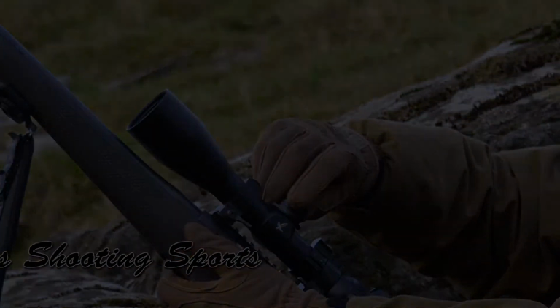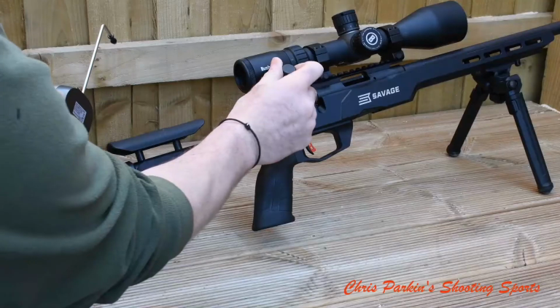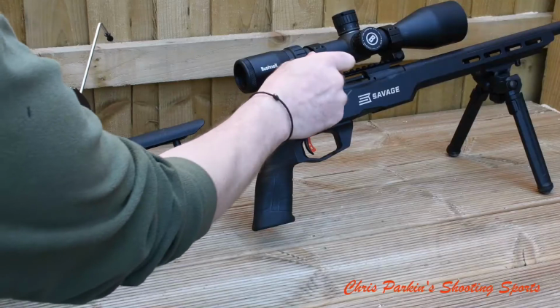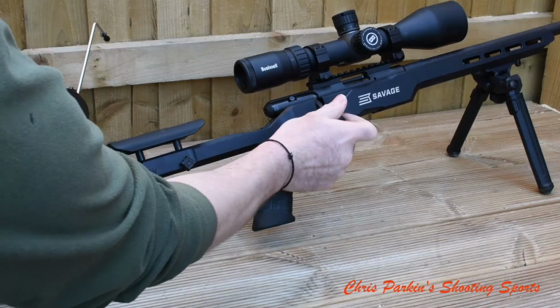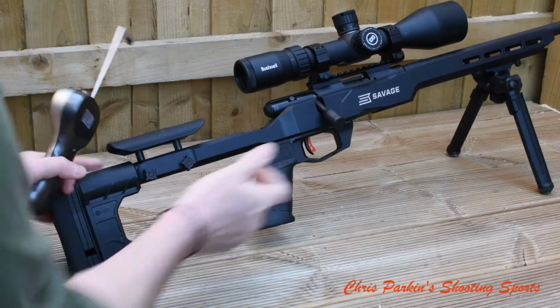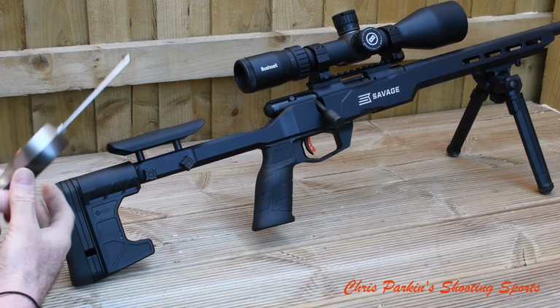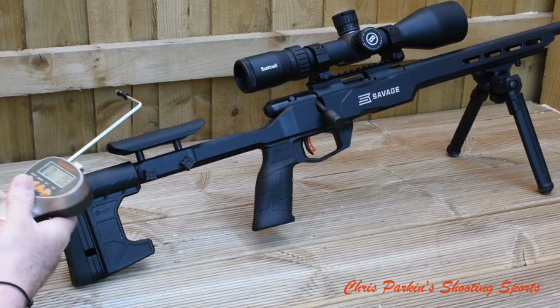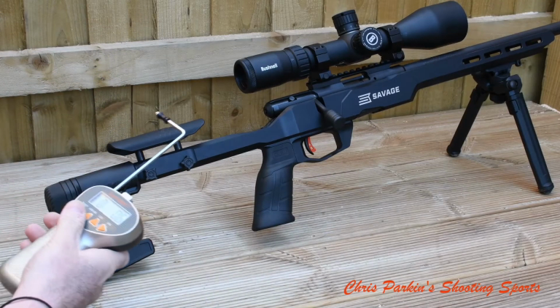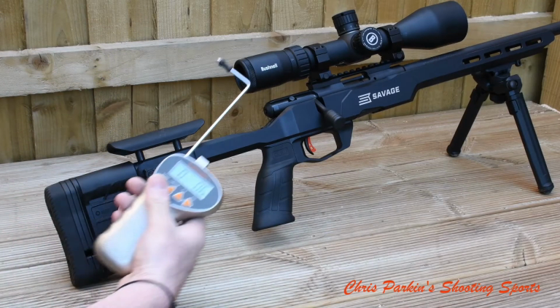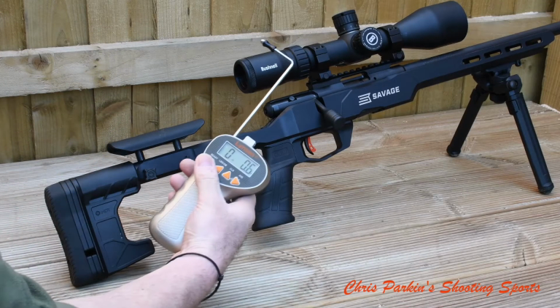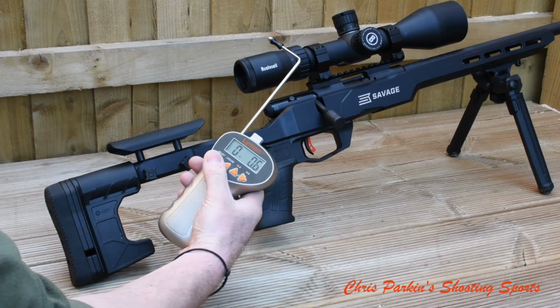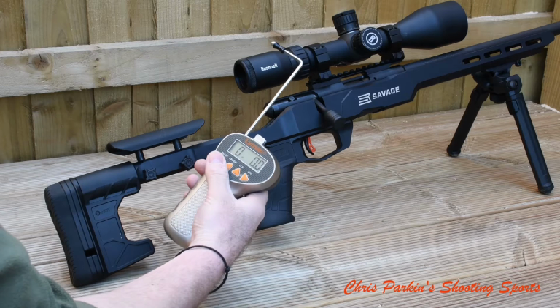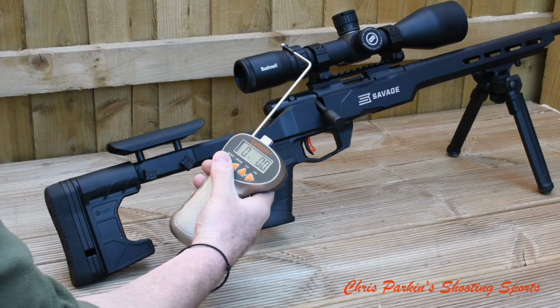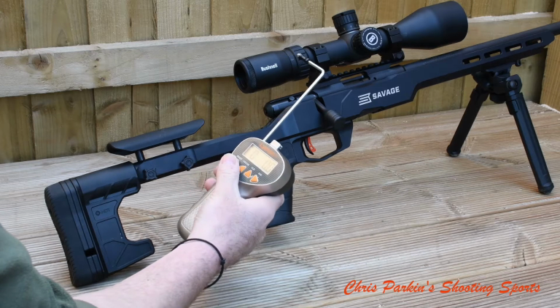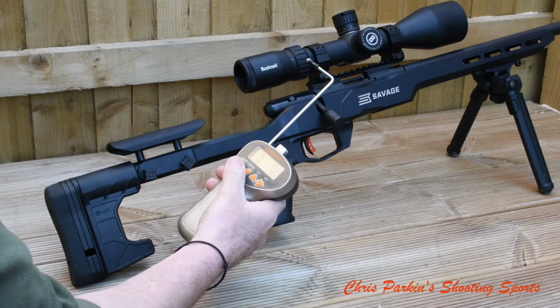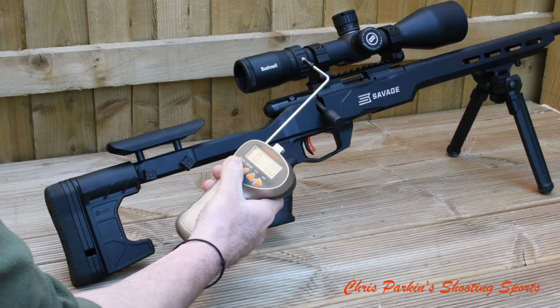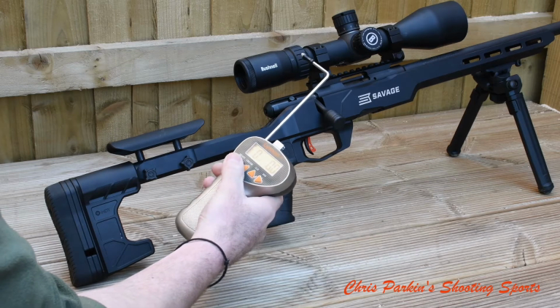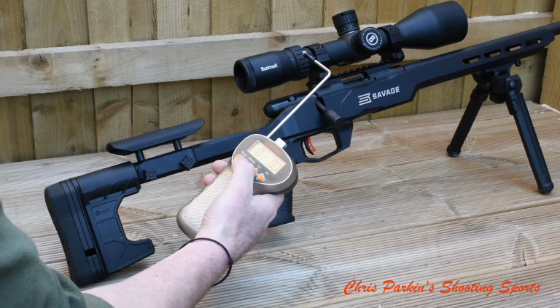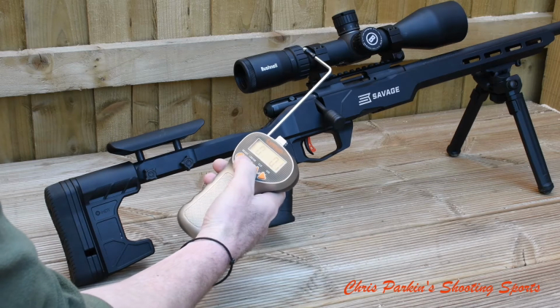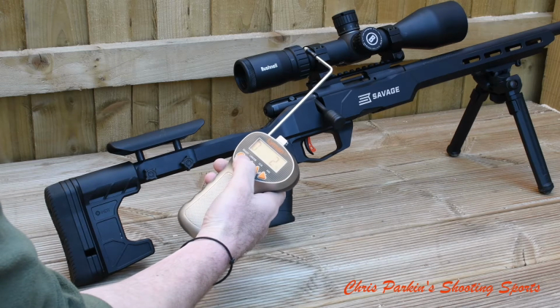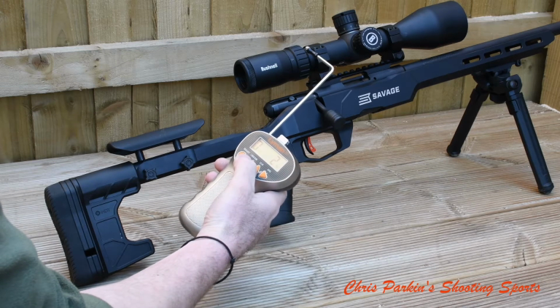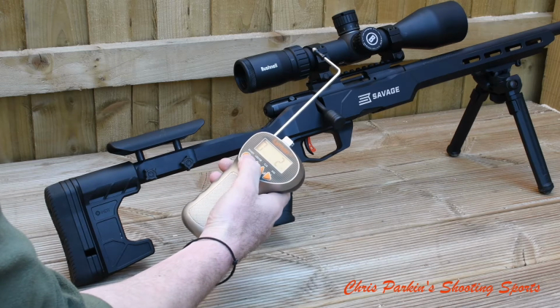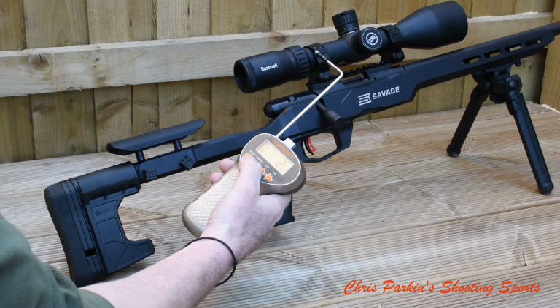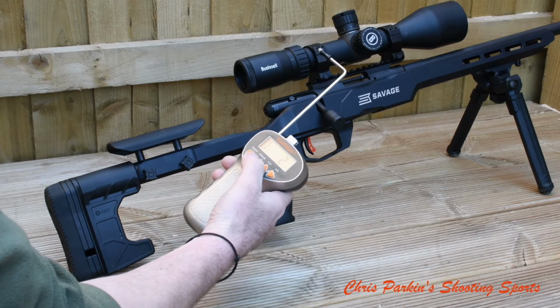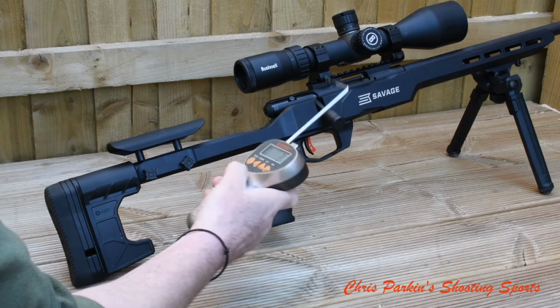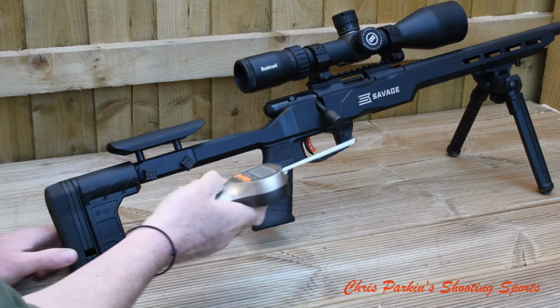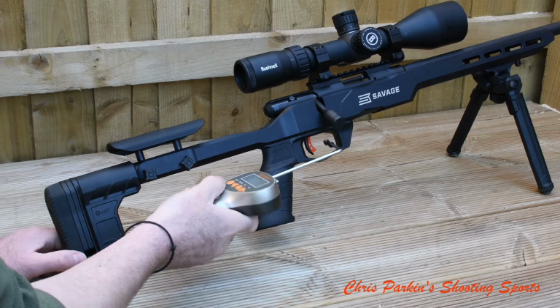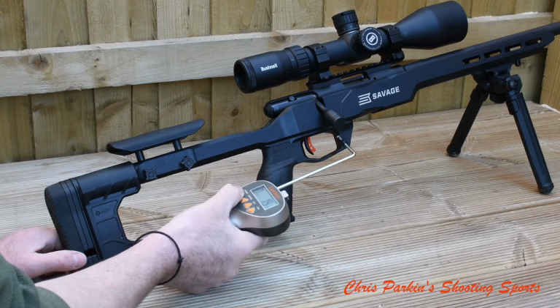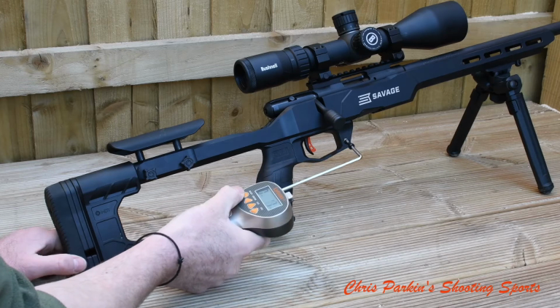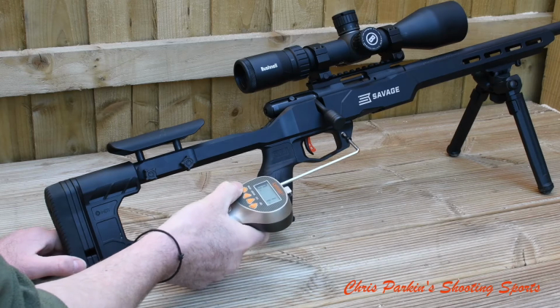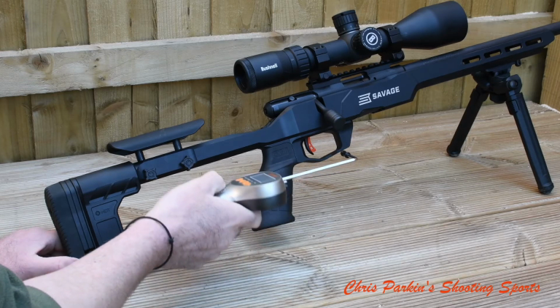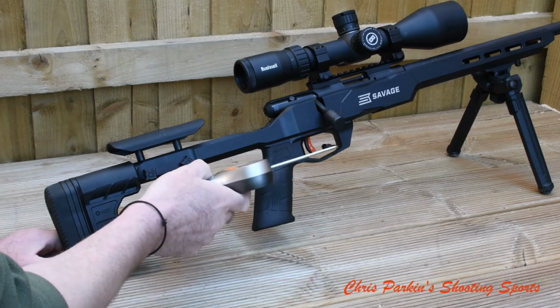We're measuring the trigger pull weight on the Savage B22. We've got a Lyman trigger pull gauge here. I'll set it up in grams, which is my usual measurement. Zero it.